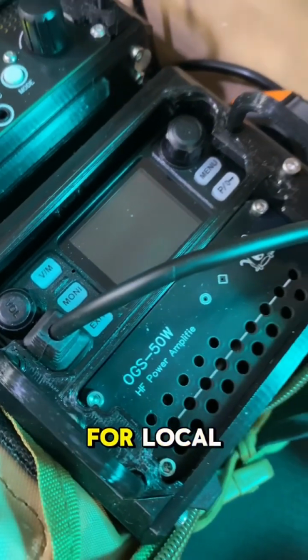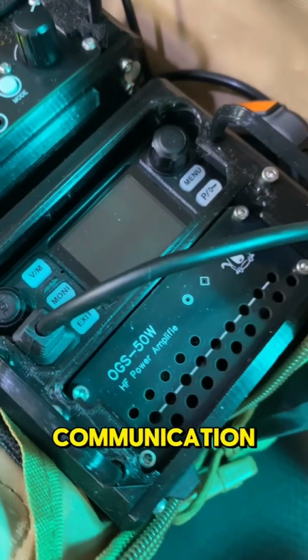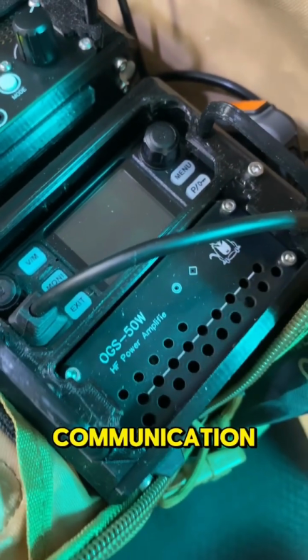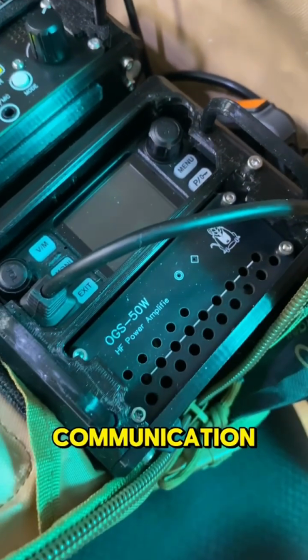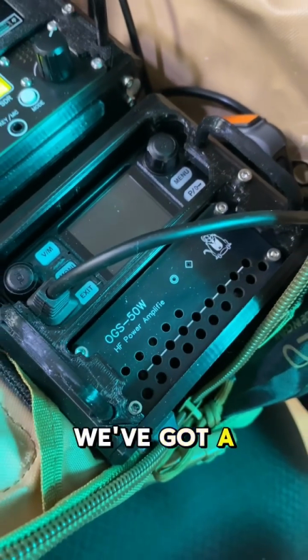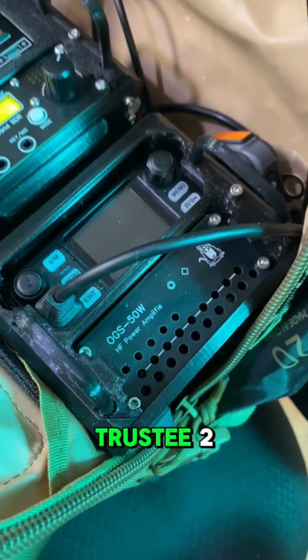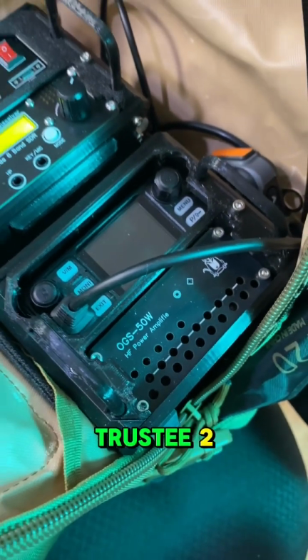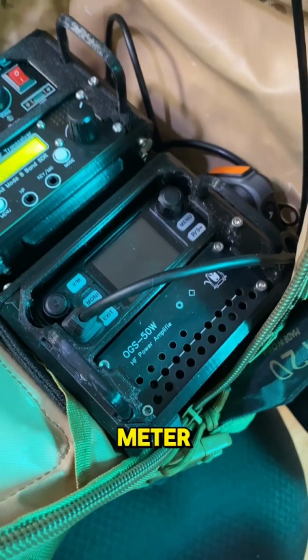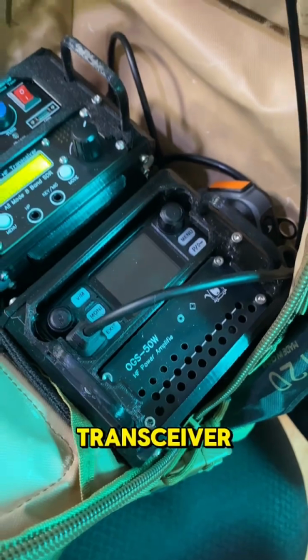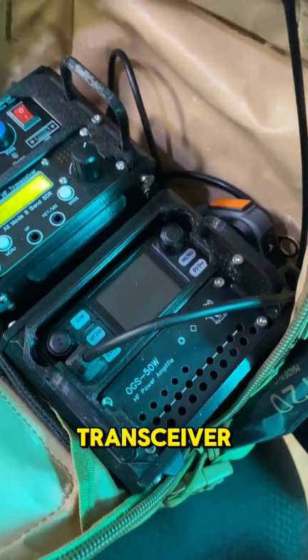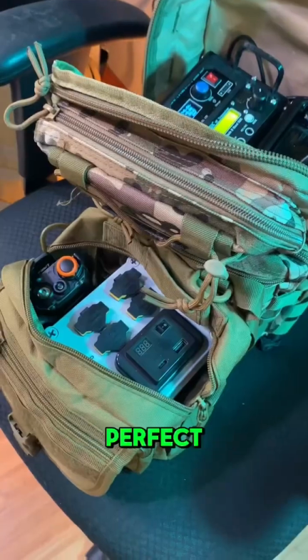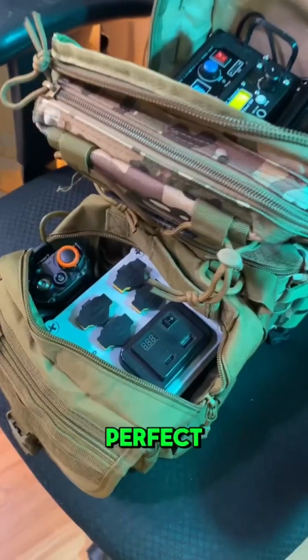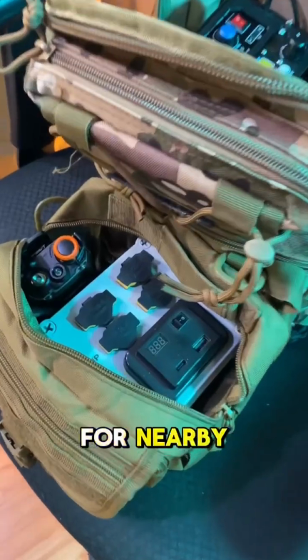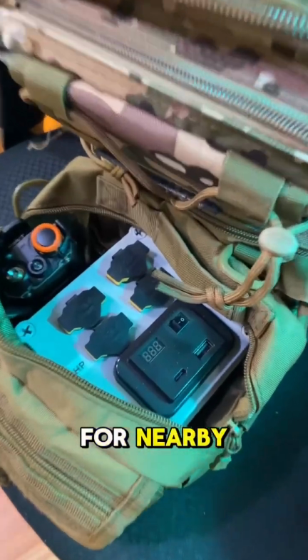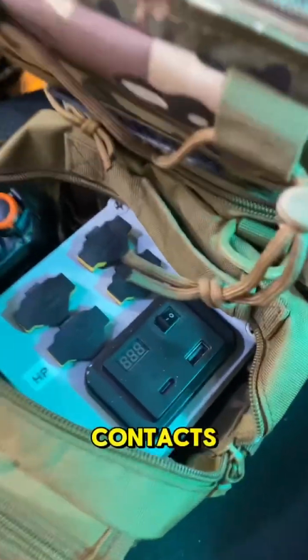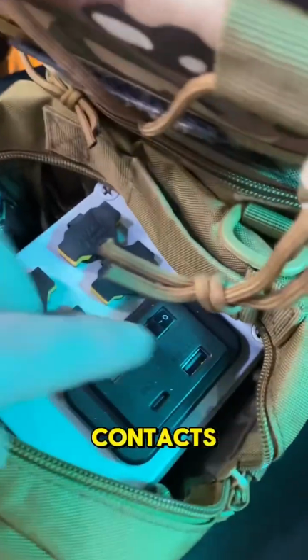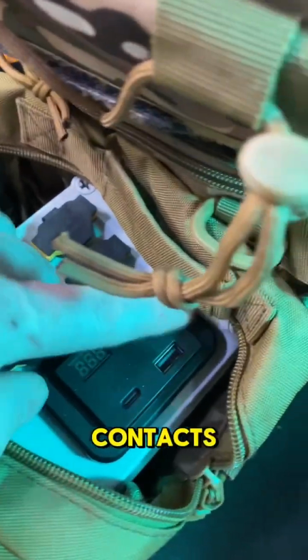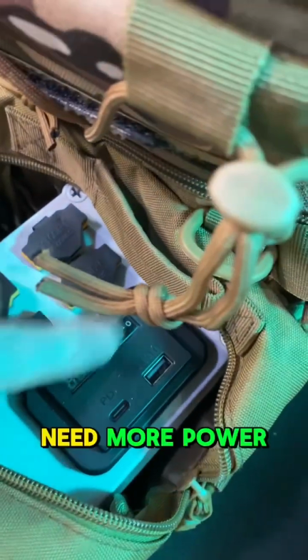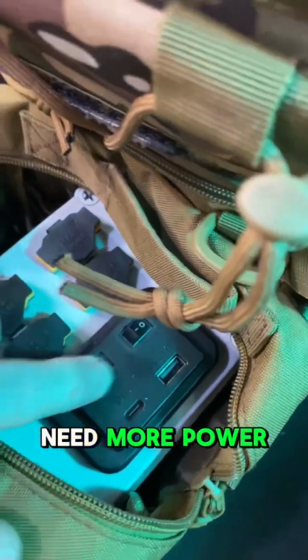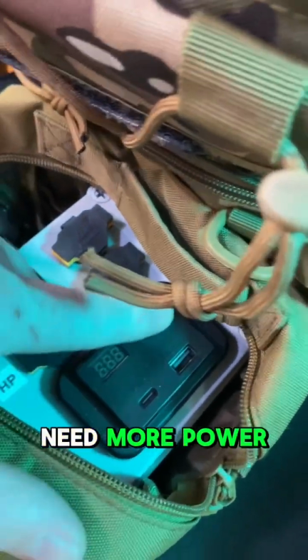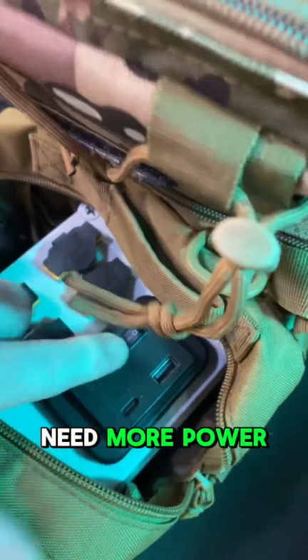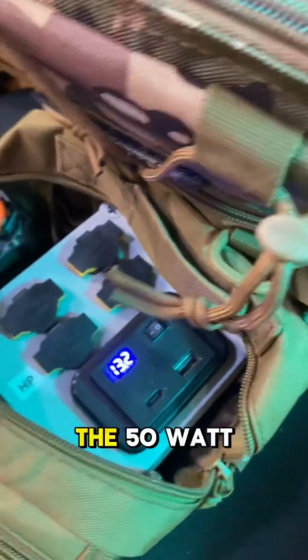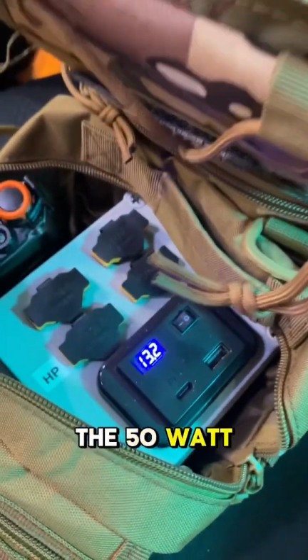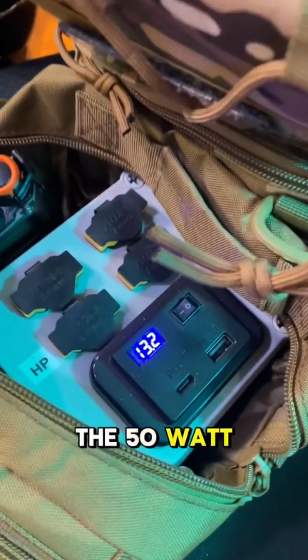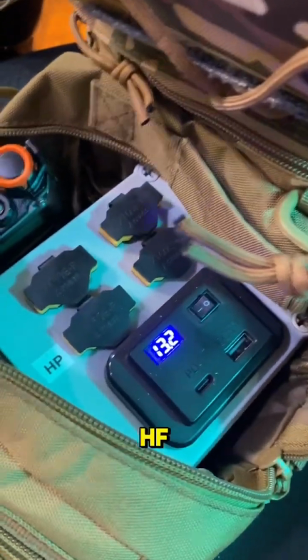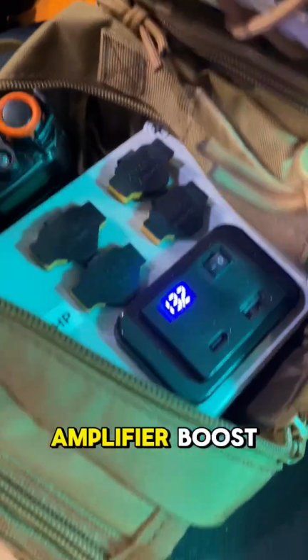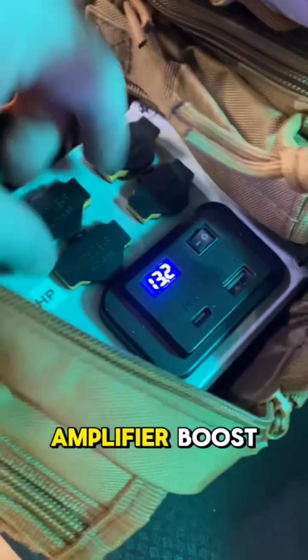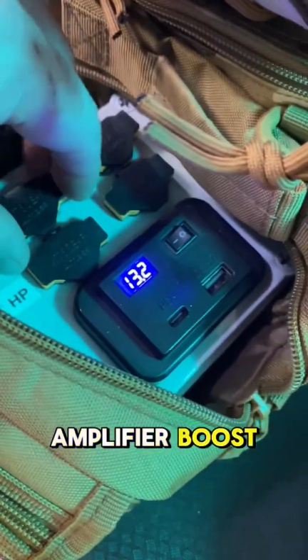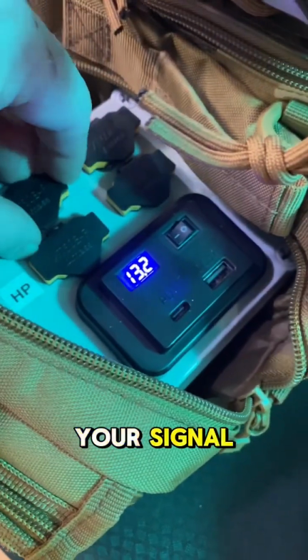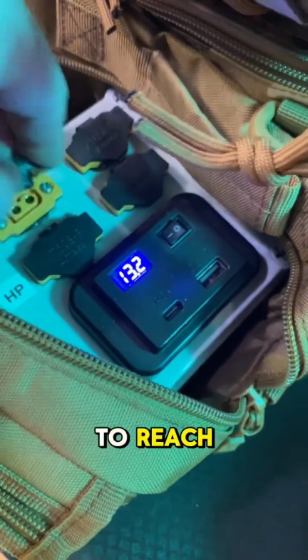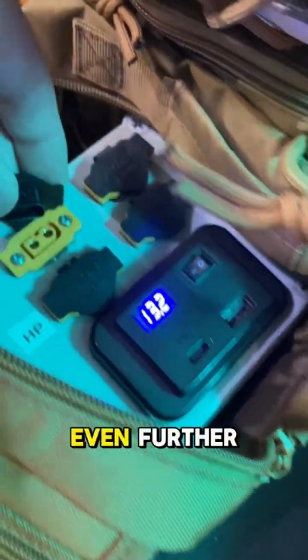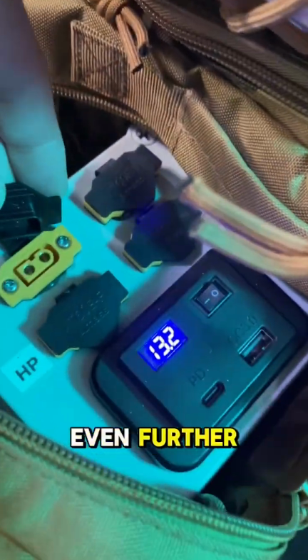For local communication, we've got a trusted 2-meter transceiver, perfect for nearby contacts. Need more power? The 50-watt HF amplifier boosts your signal to reach even further.